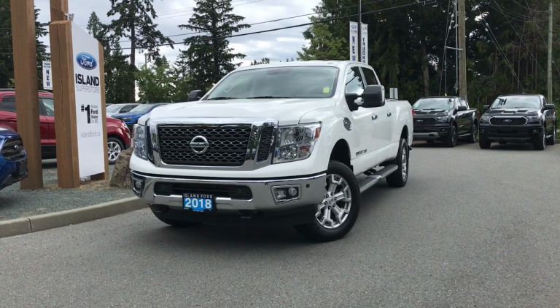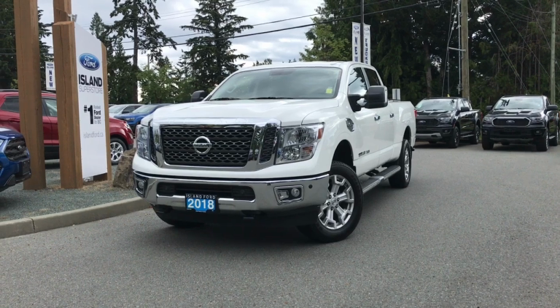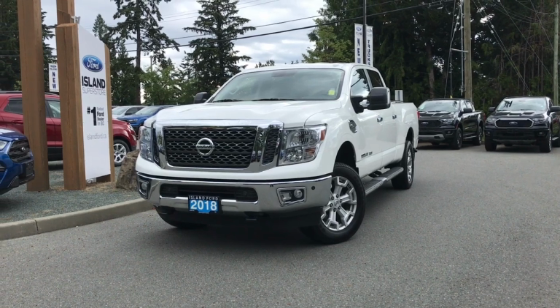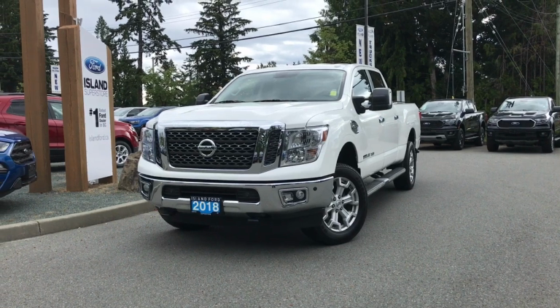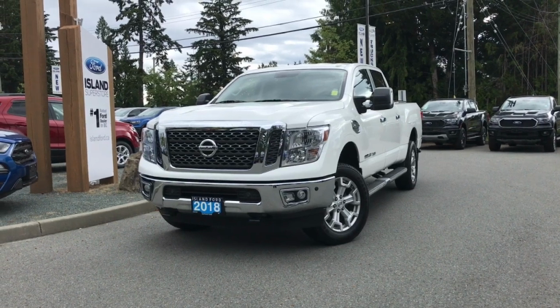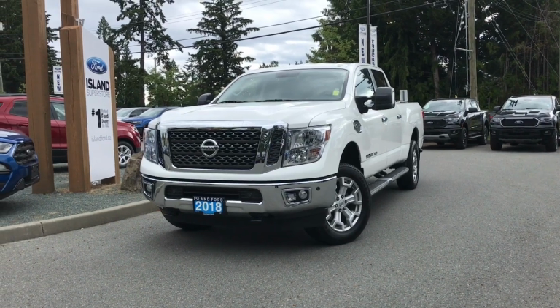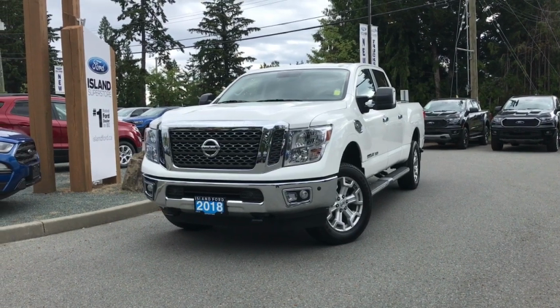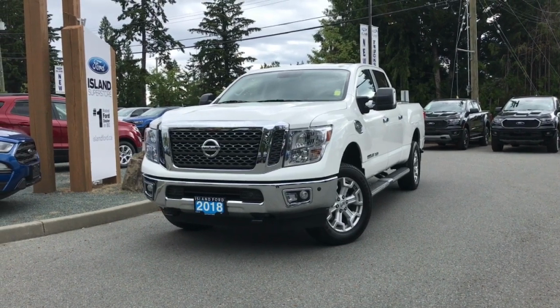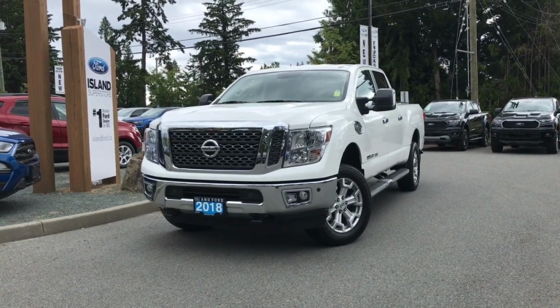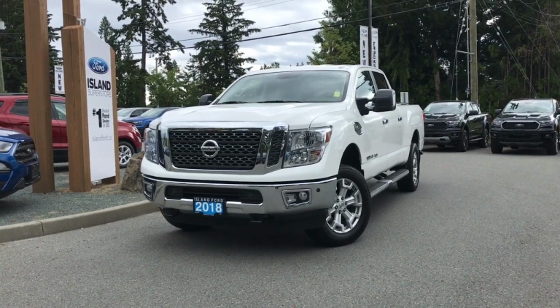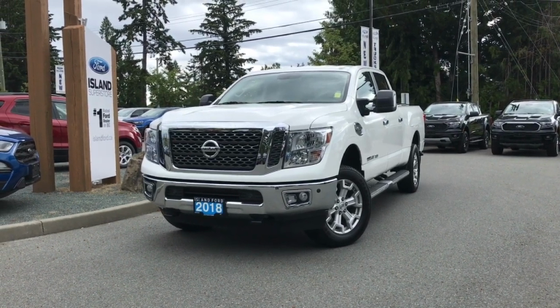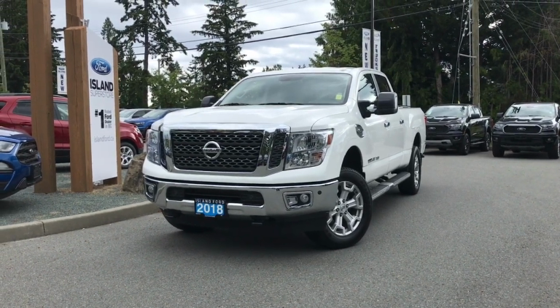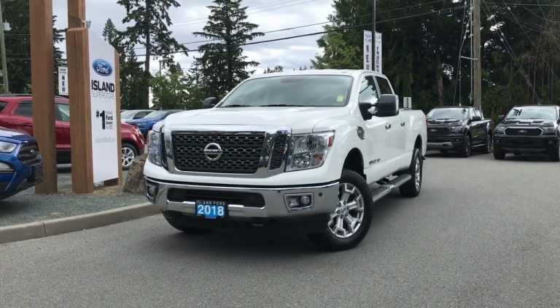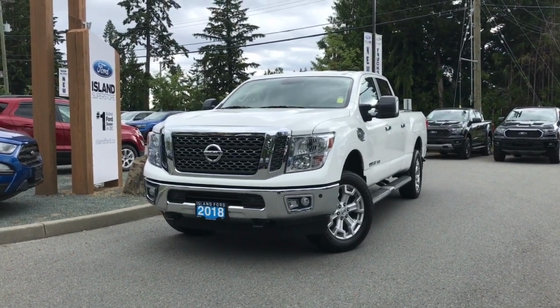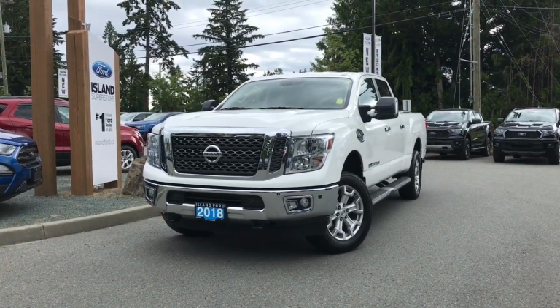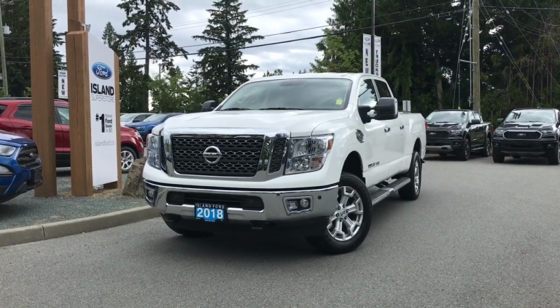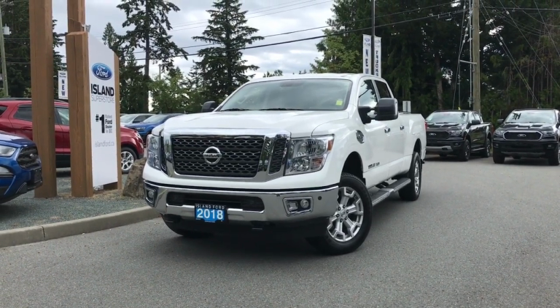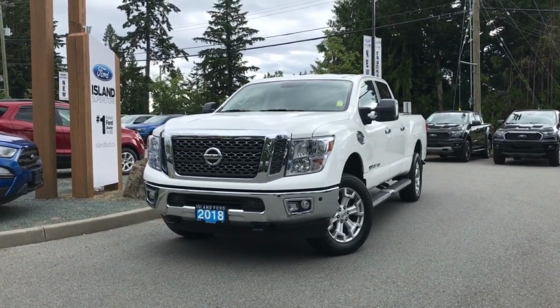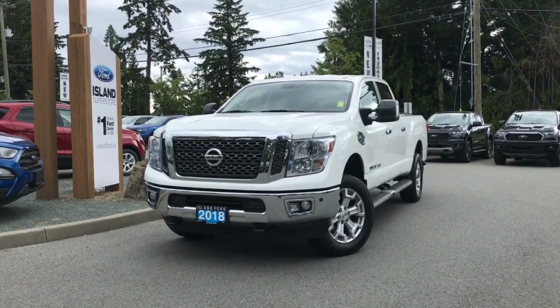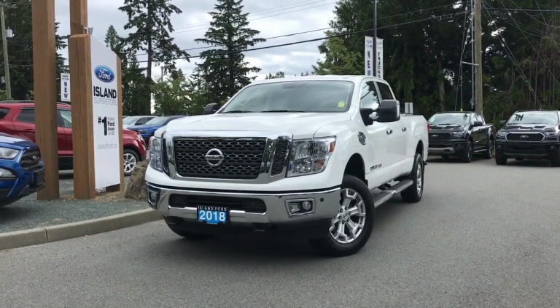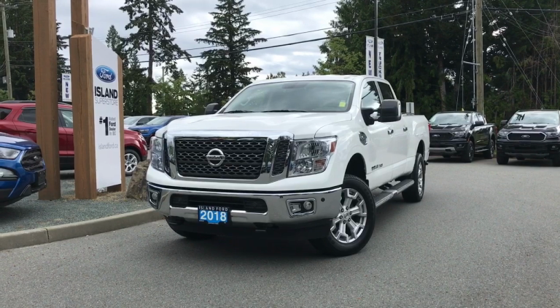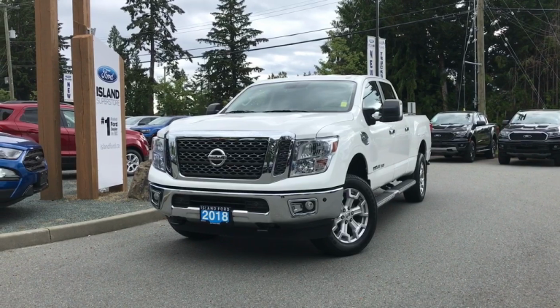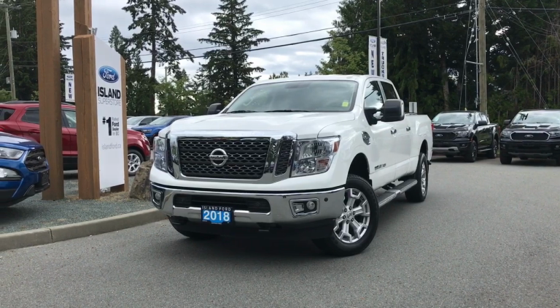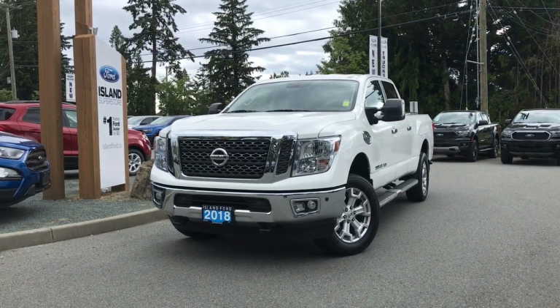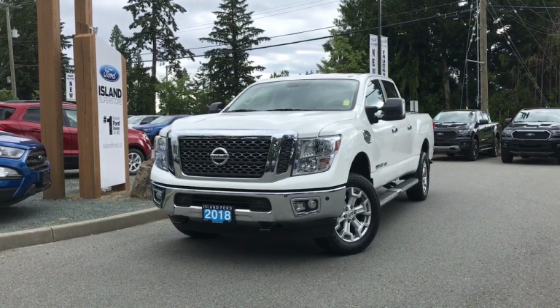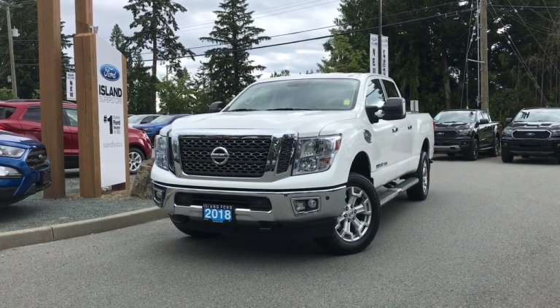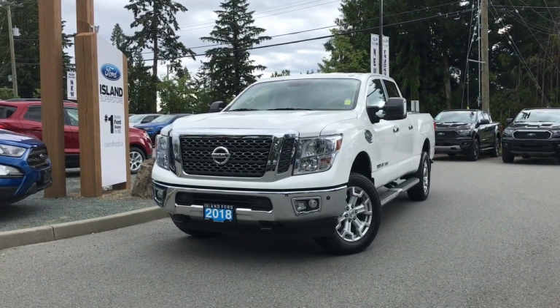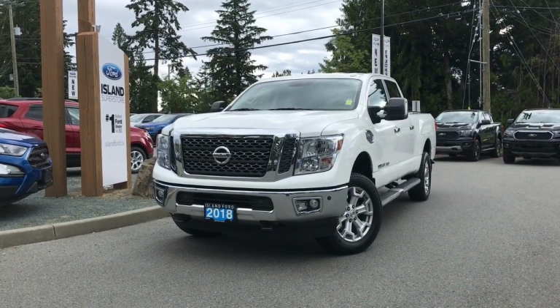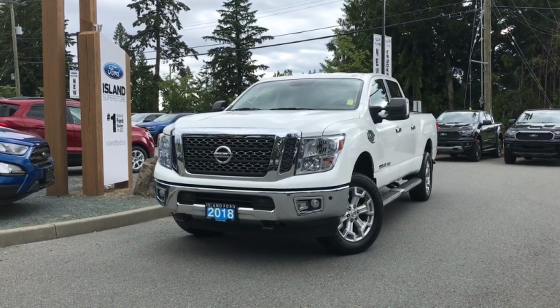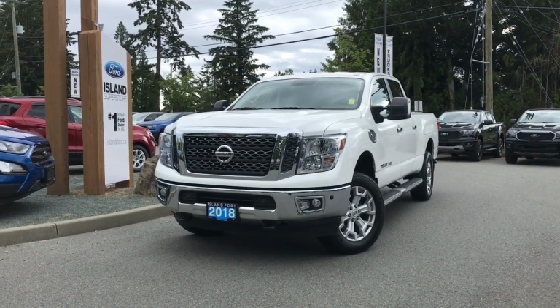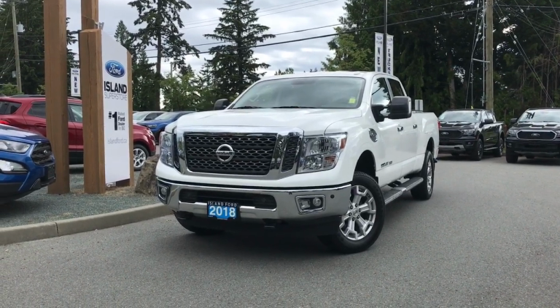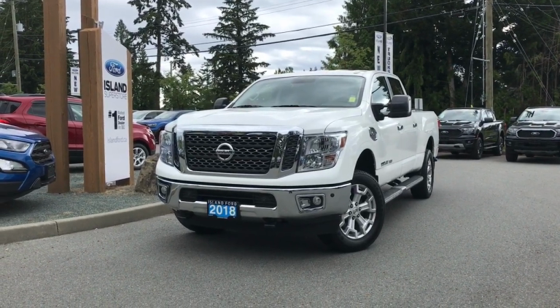Thank you for joining us today at Island Ford Superstore. We're located on Norcross Road in Duncan, BC, just off the Trans-Canada Highway, or online at IslandFord.ca.